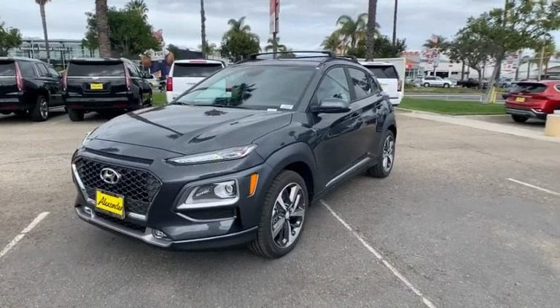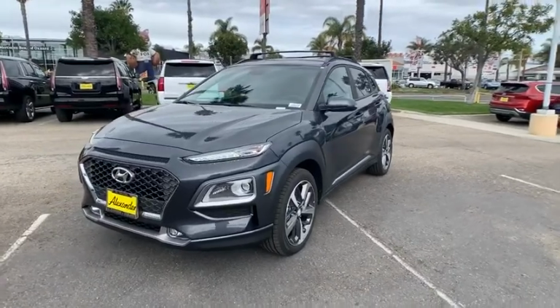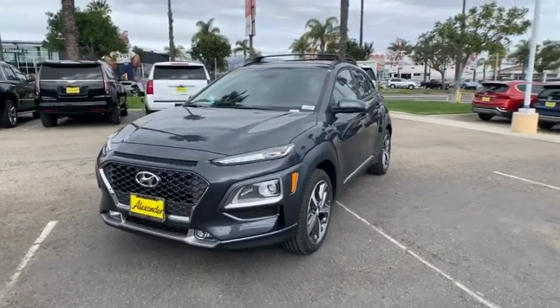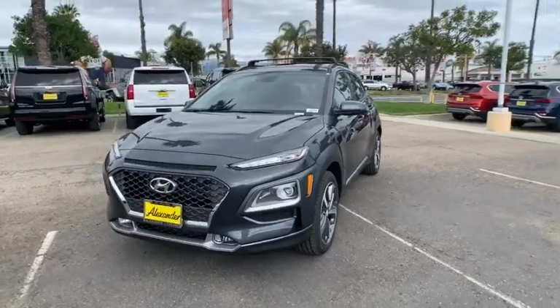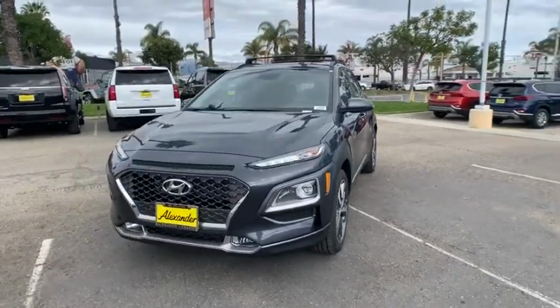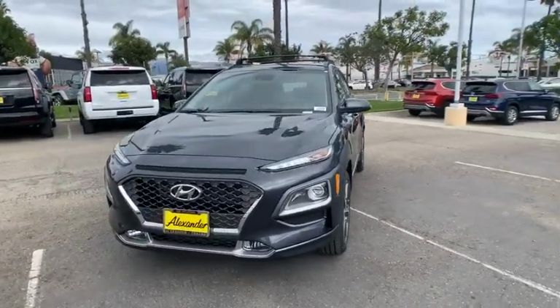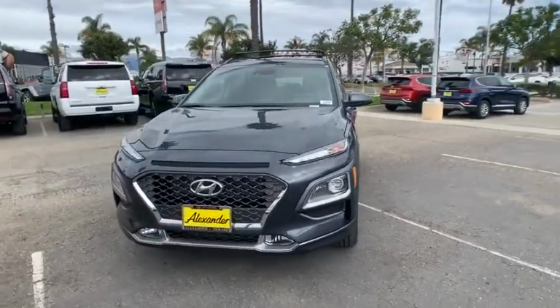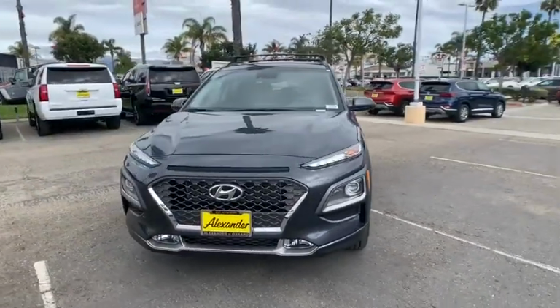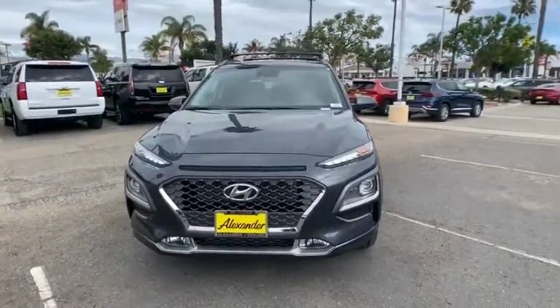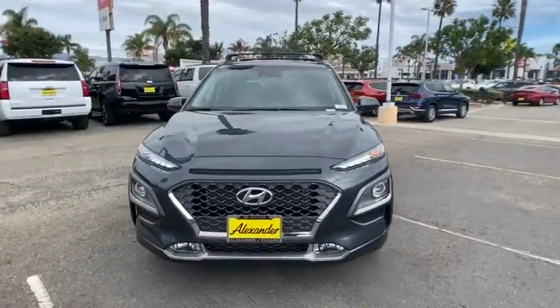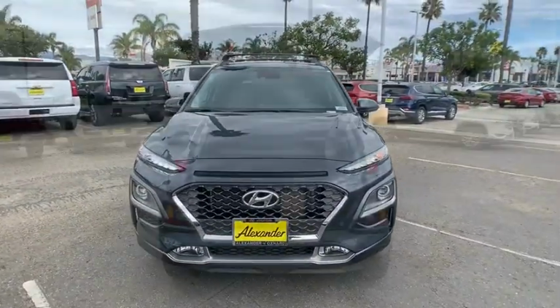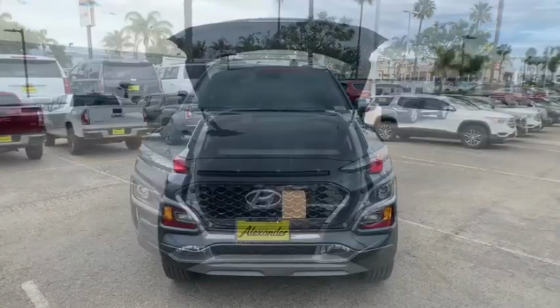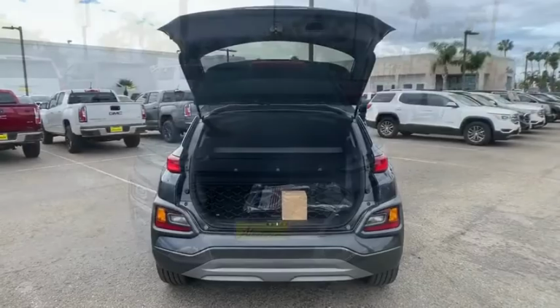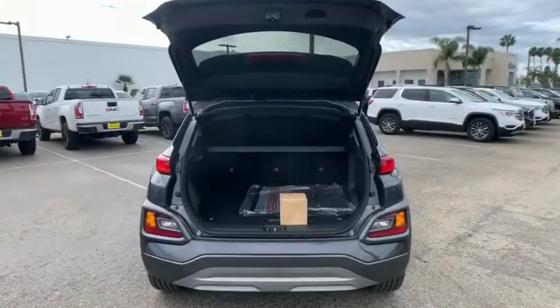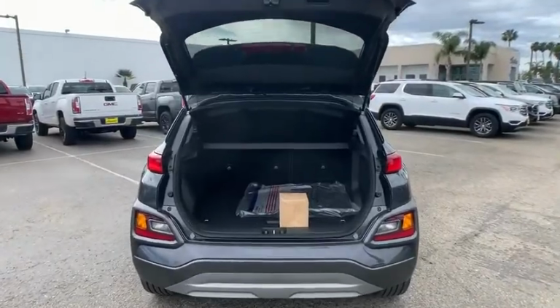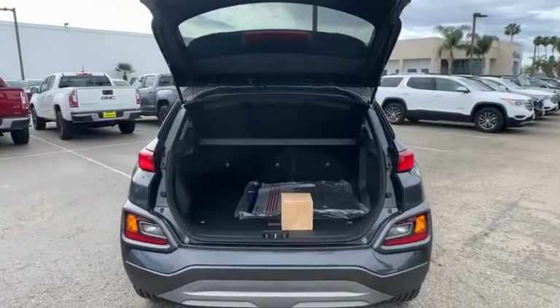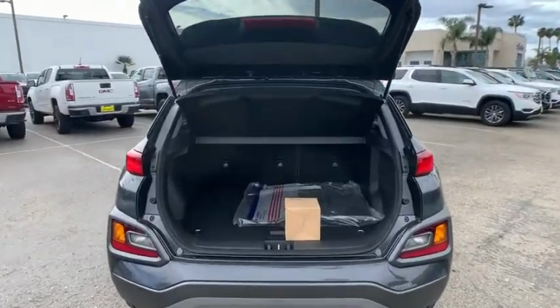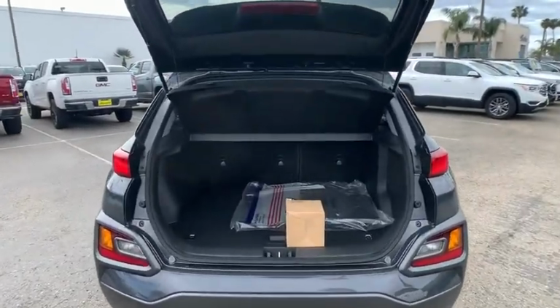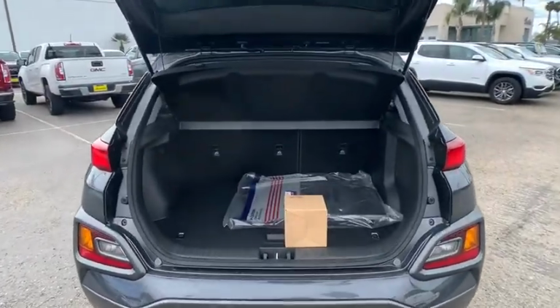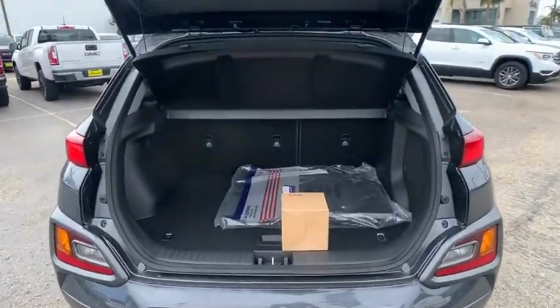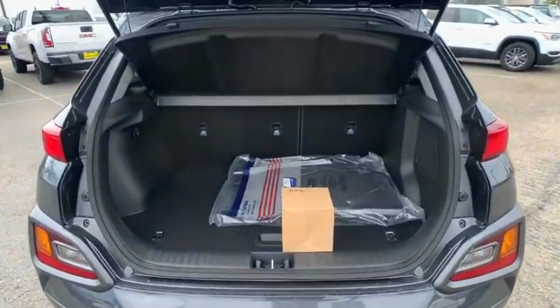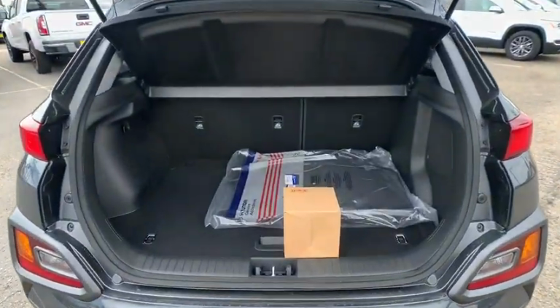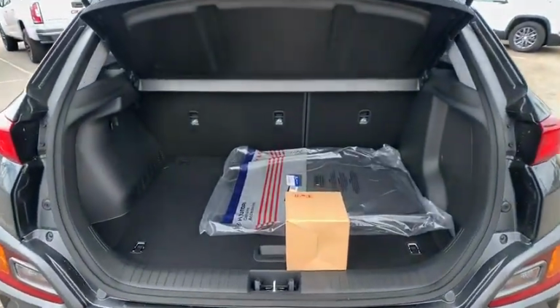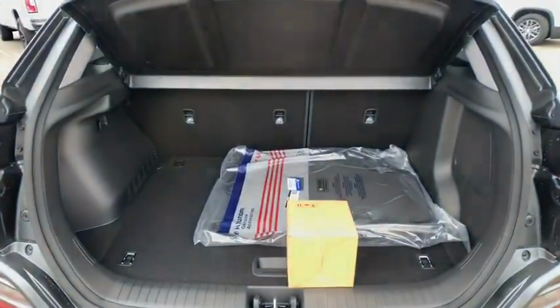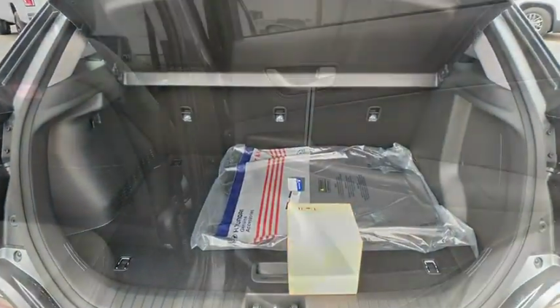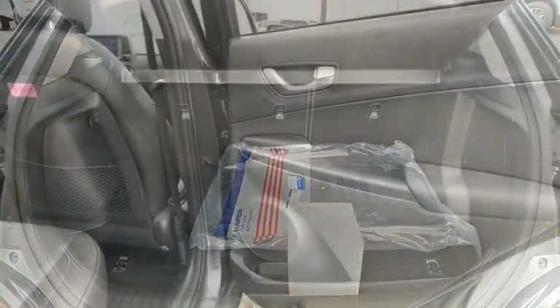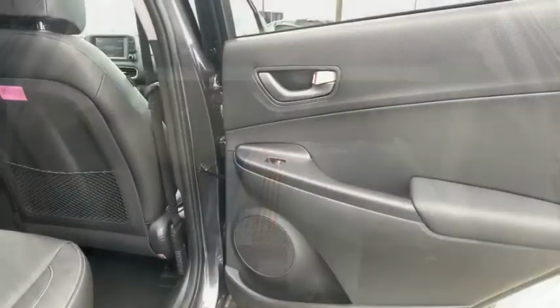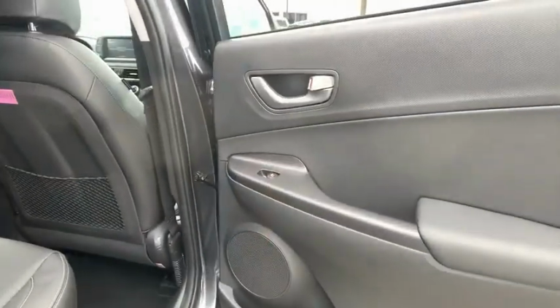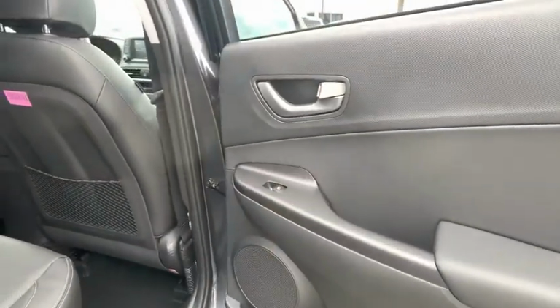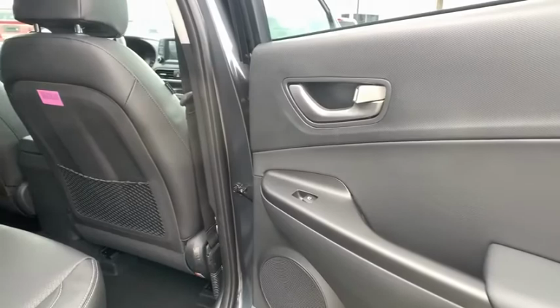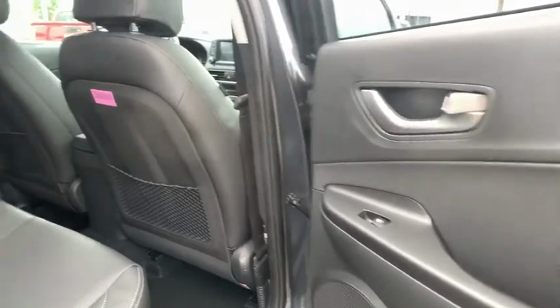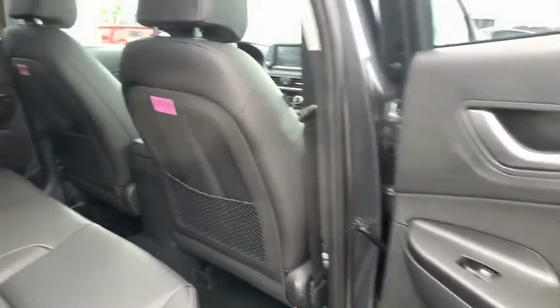Rear window defroster, trip computer, security system, power windows, power moonroof, cargo net, carpeted floor mats, panic alarm, overhead console.